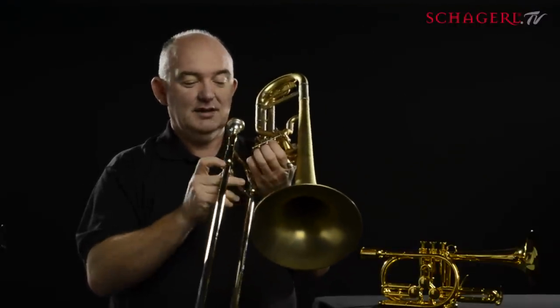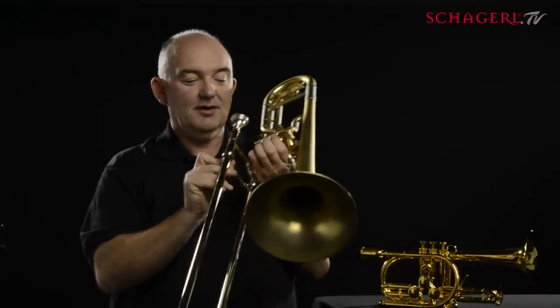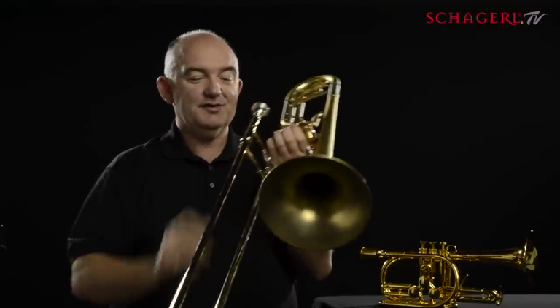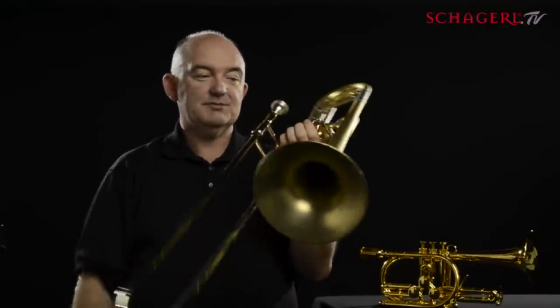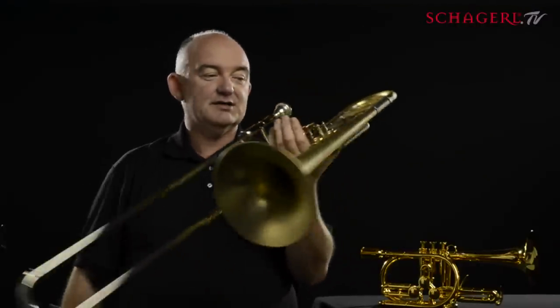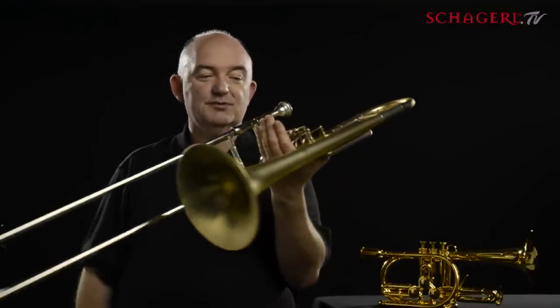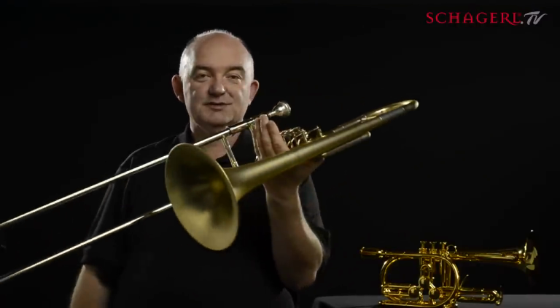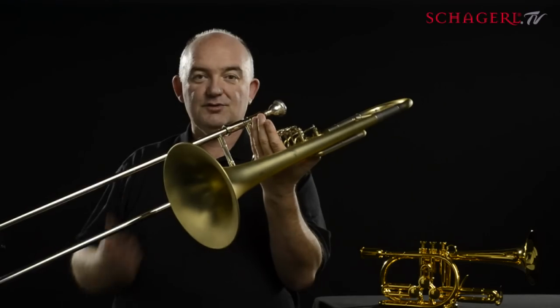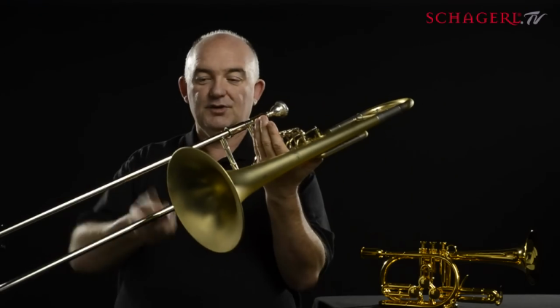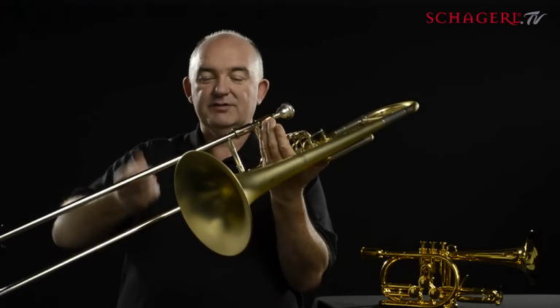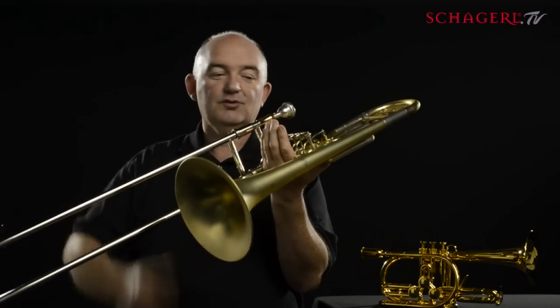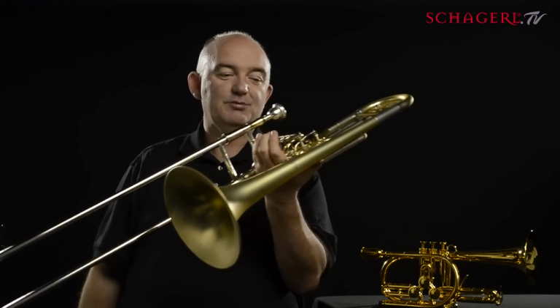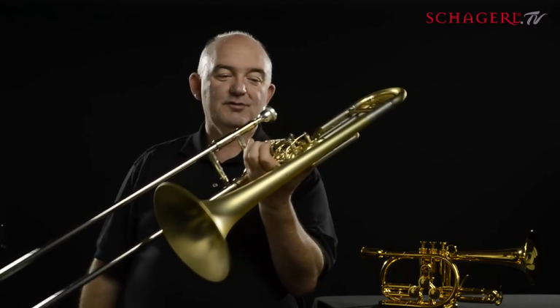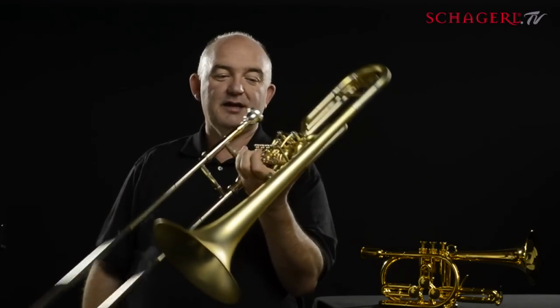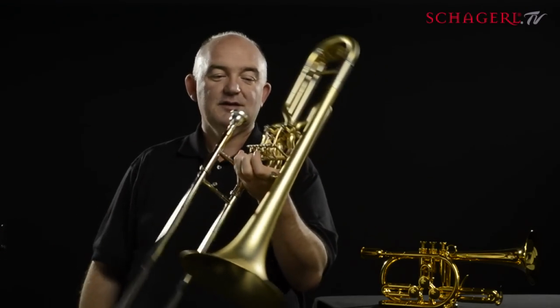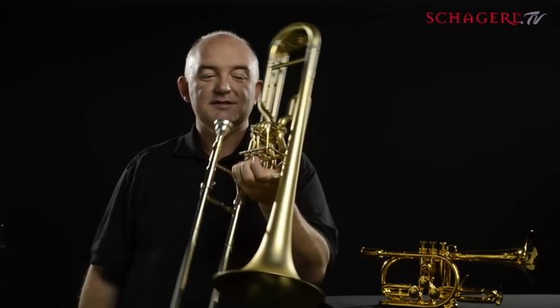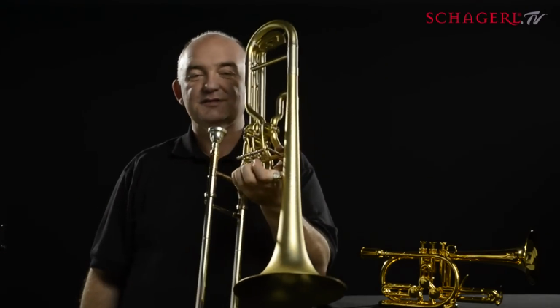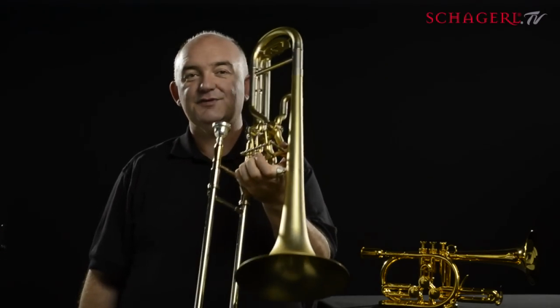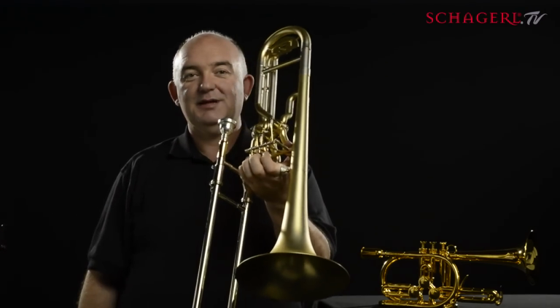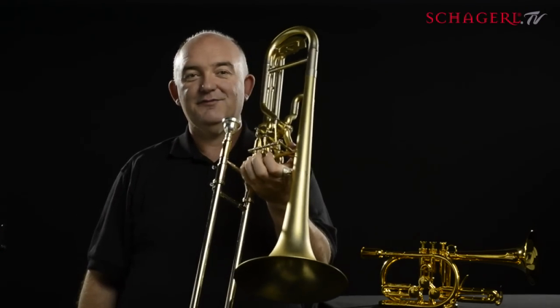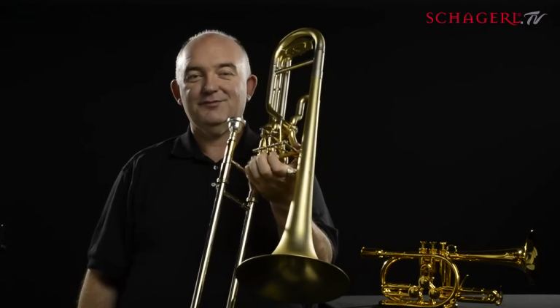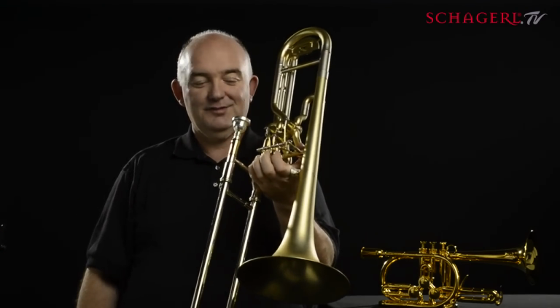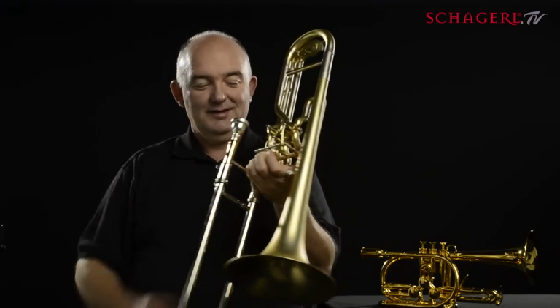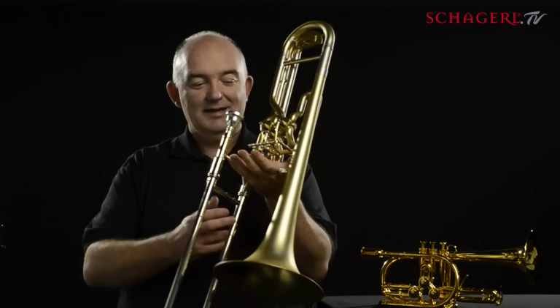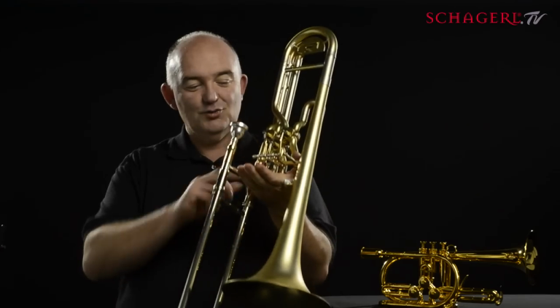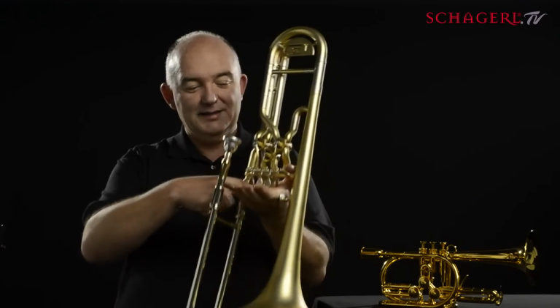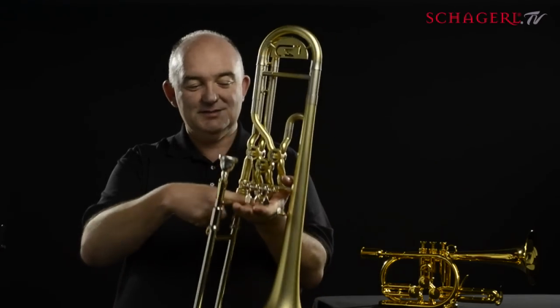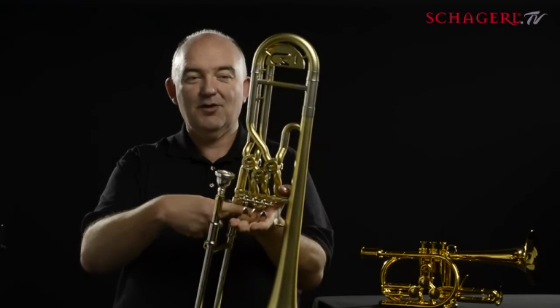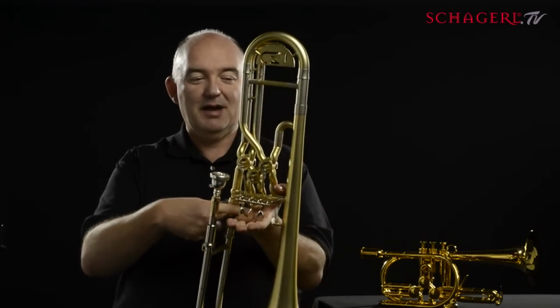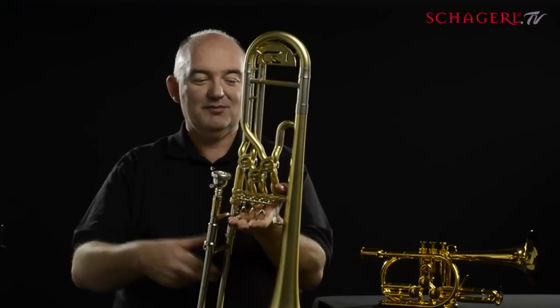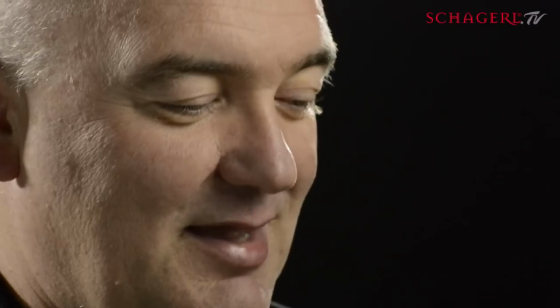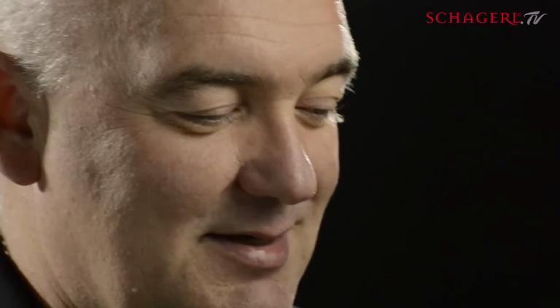The whole thing has been balanced beautifully, so you're not having to hold it up with your right hand. These fingers are free to play on the valves, and it all balances on the palm of your hand here.